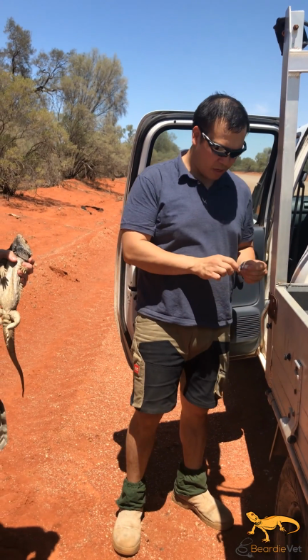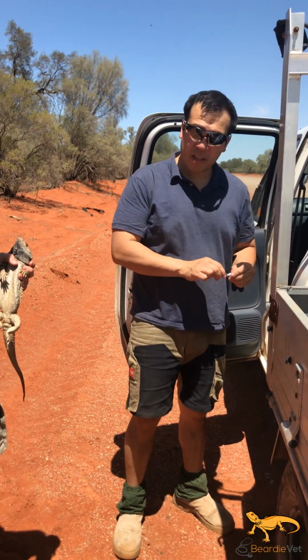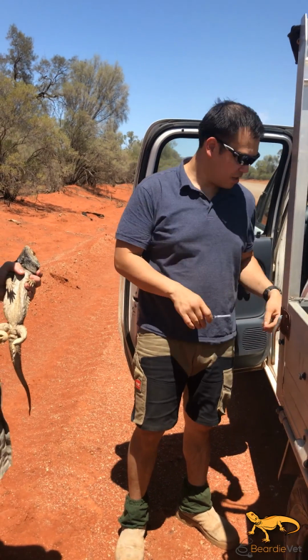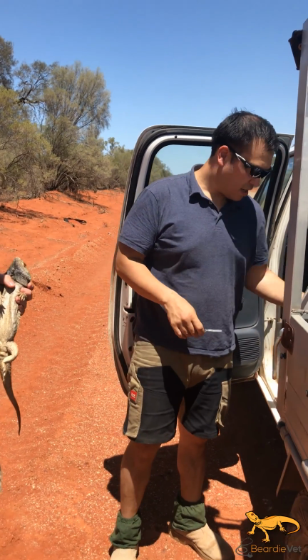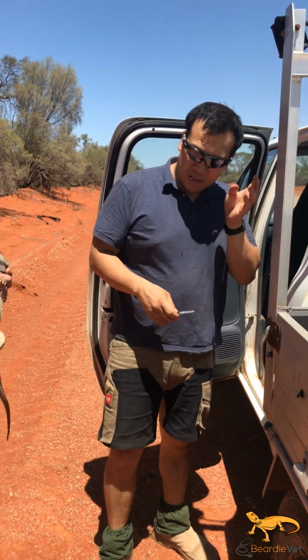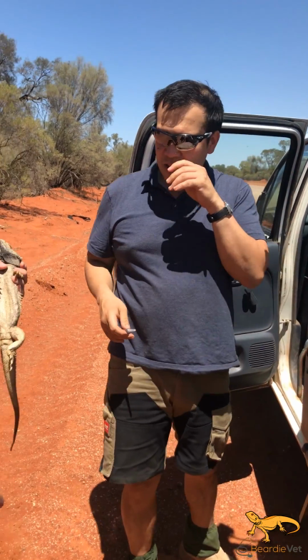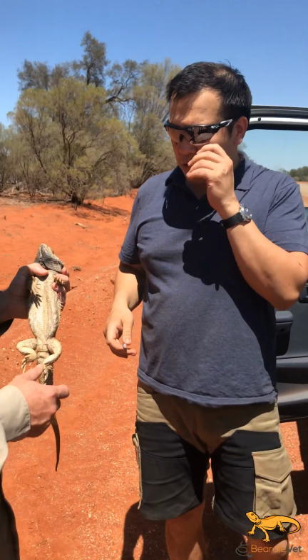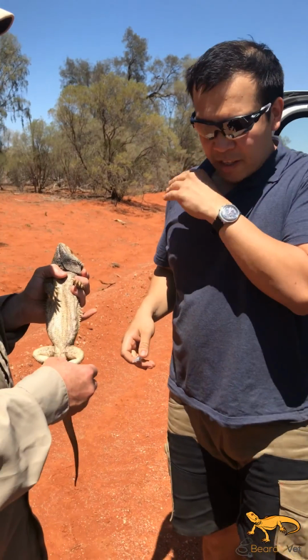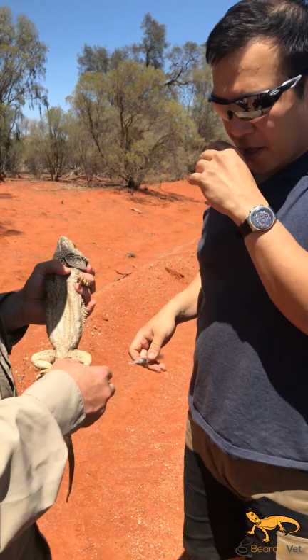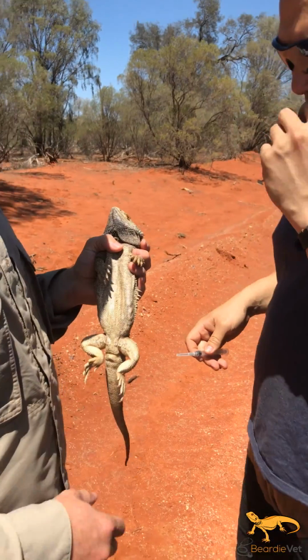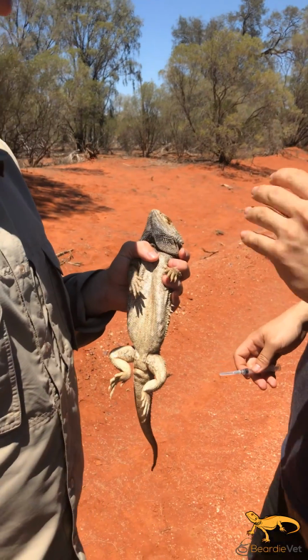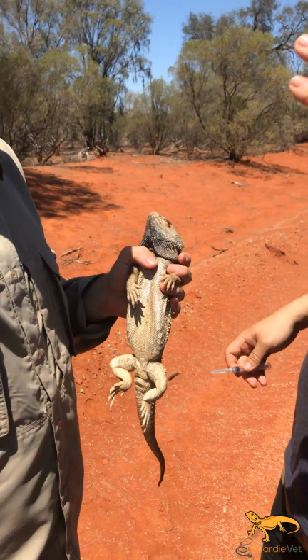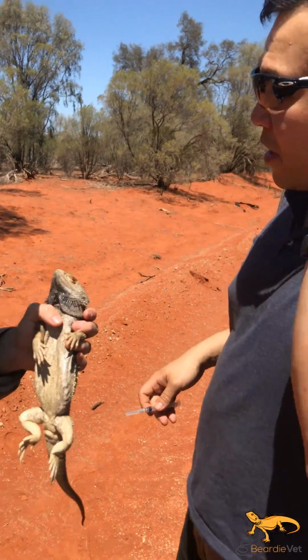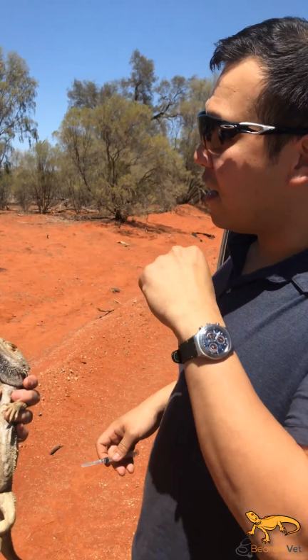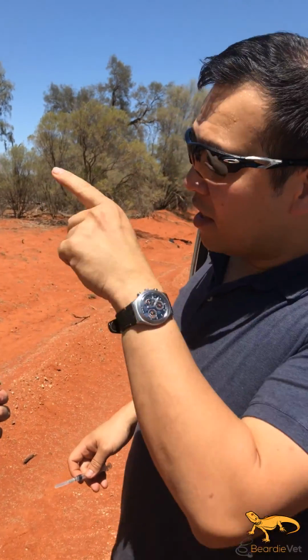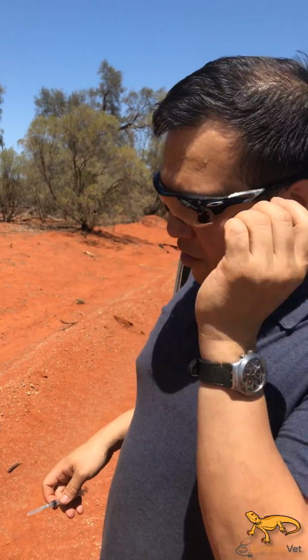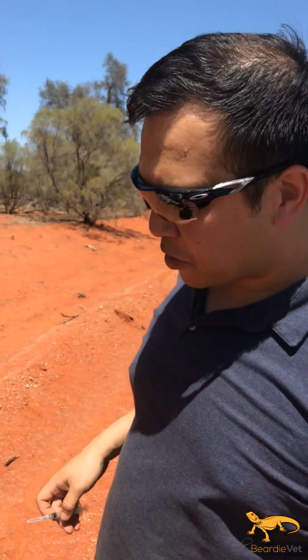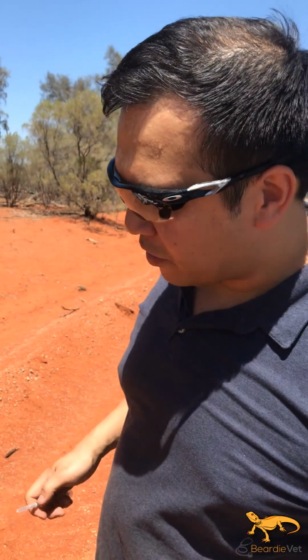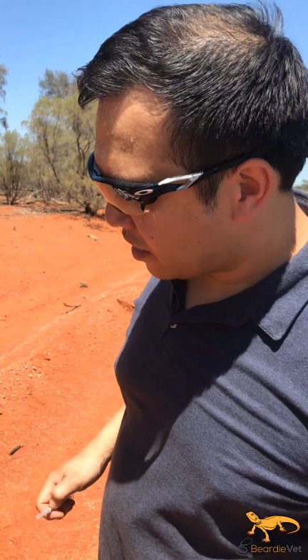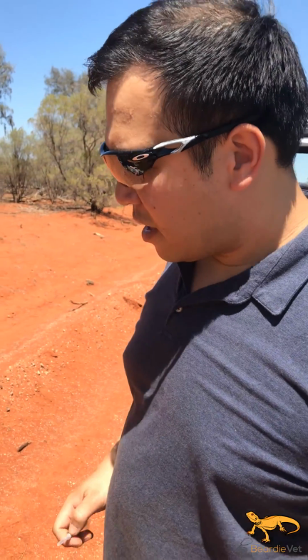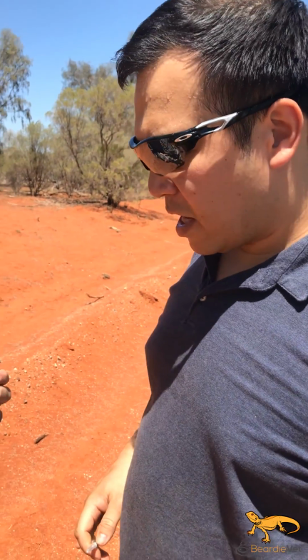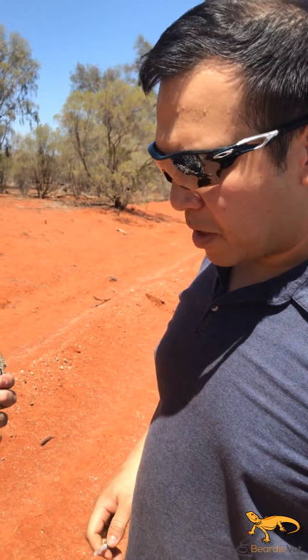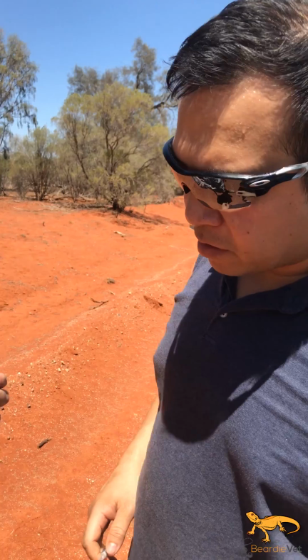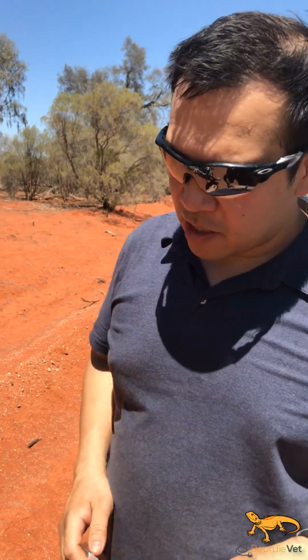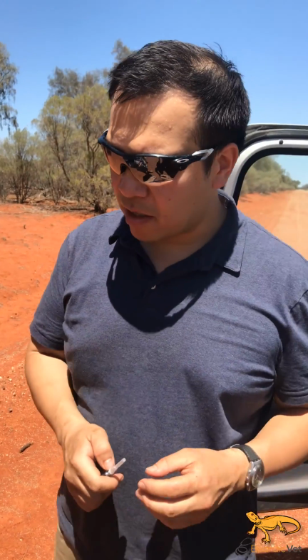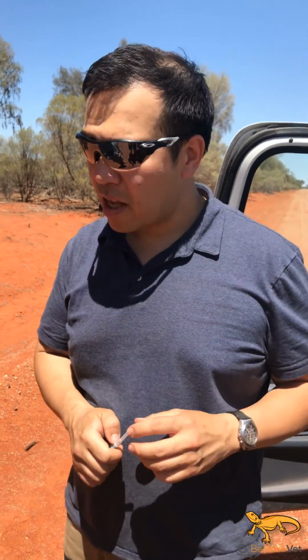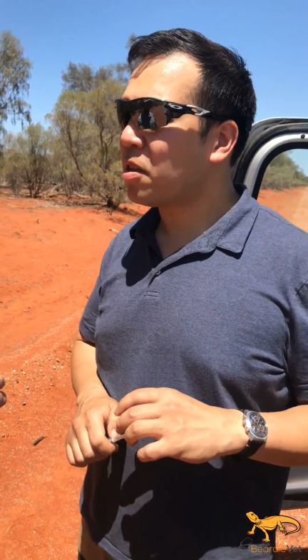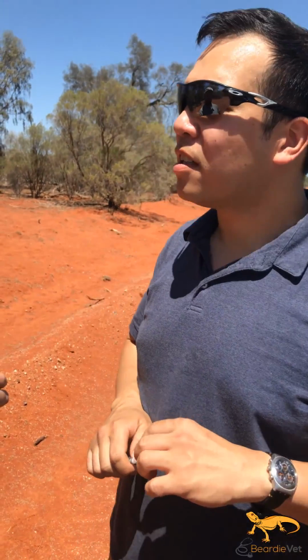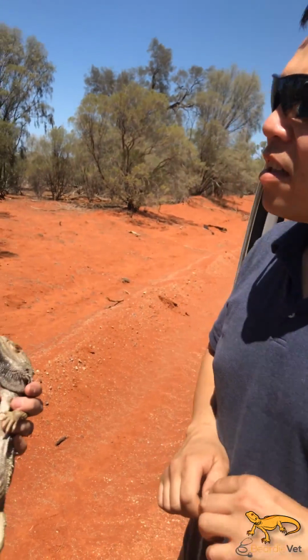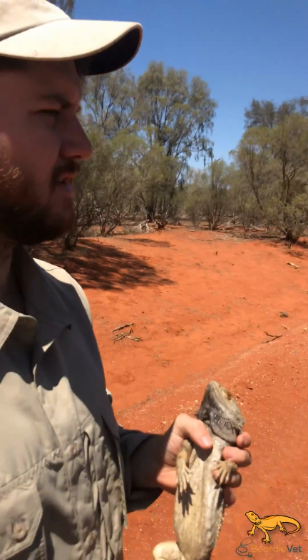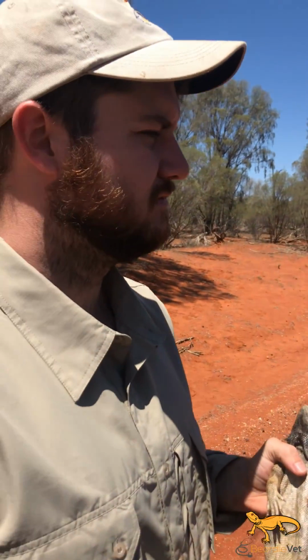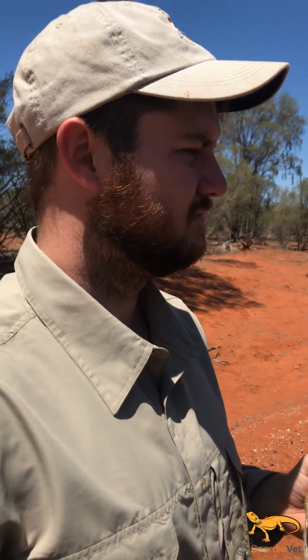Beauty vets. So we've weighed this one. This bearded dragon was found on the side of the tree over there and it's a big male. He weighed 385 grams.